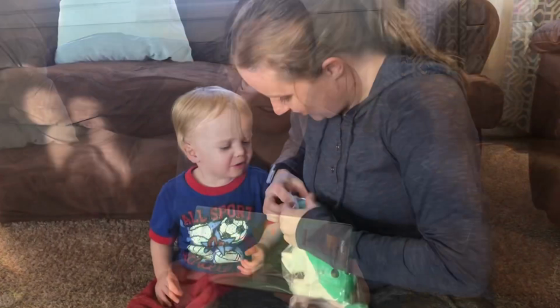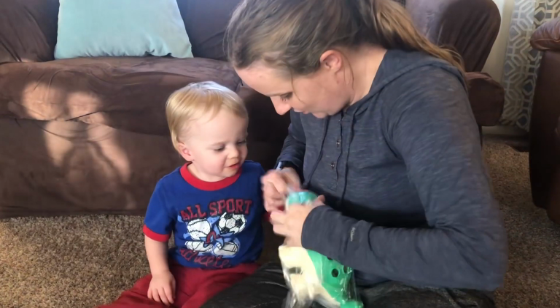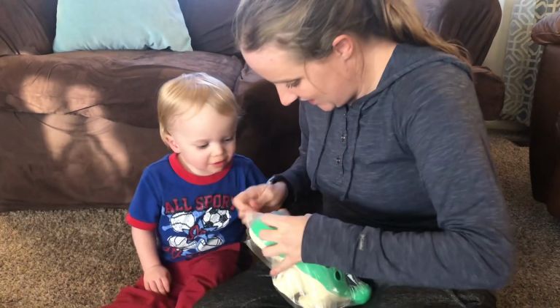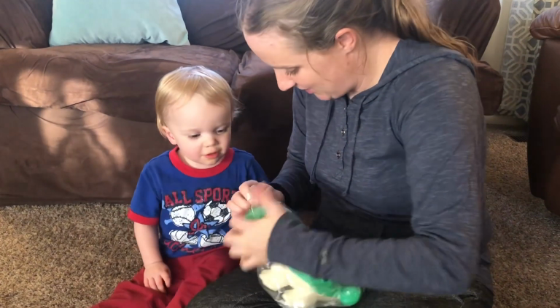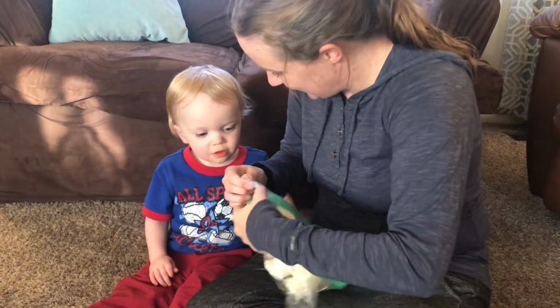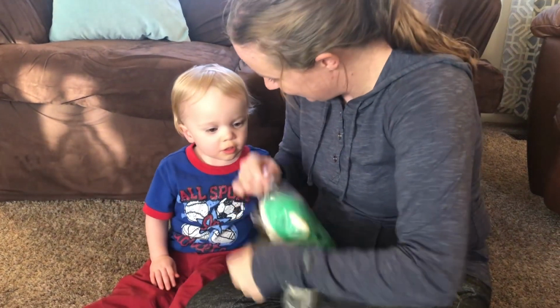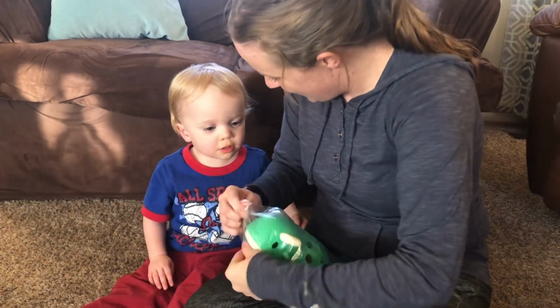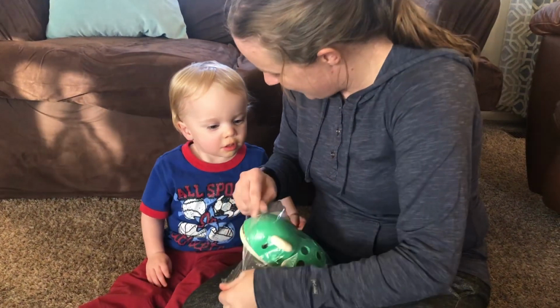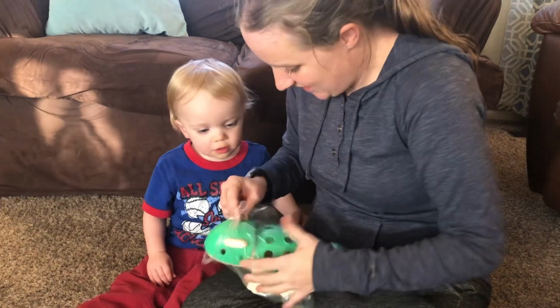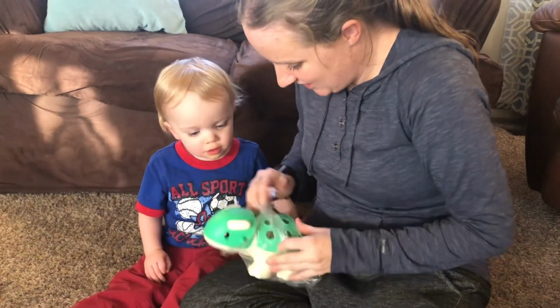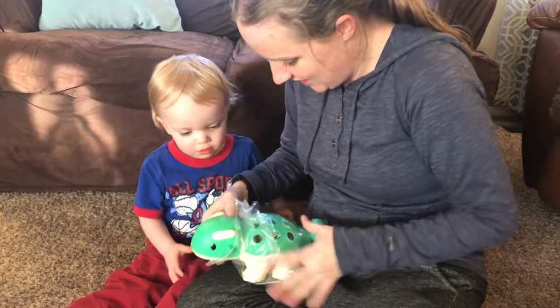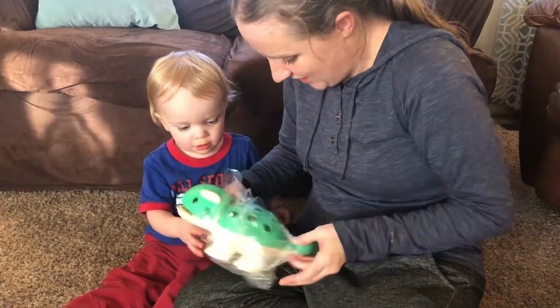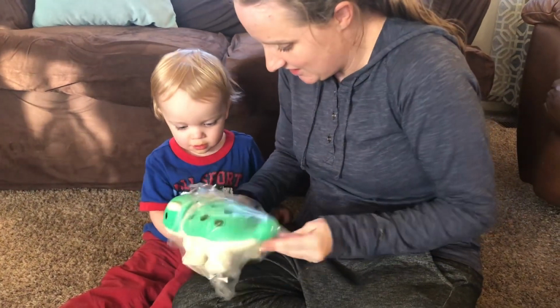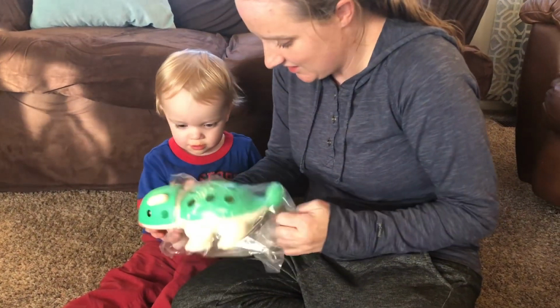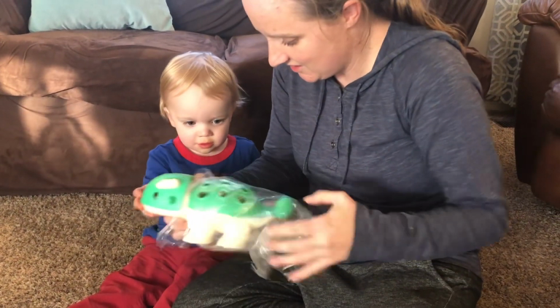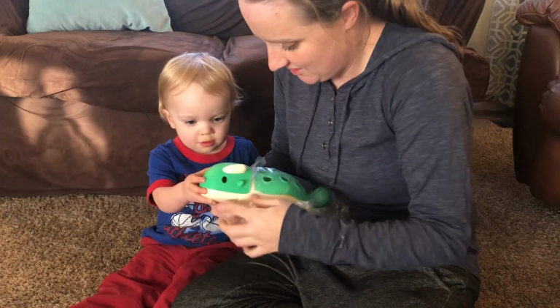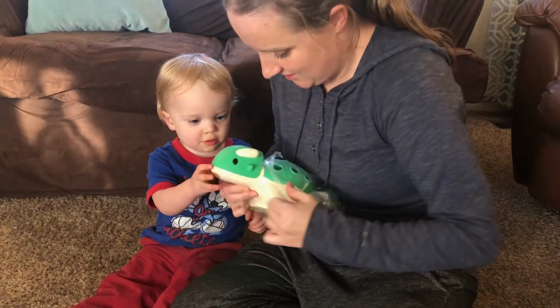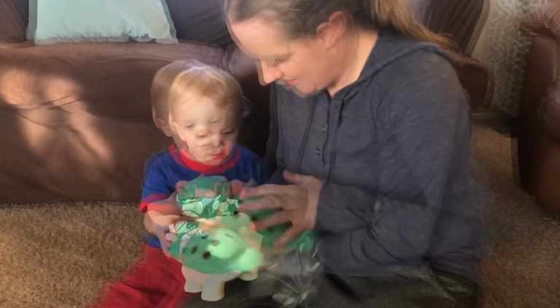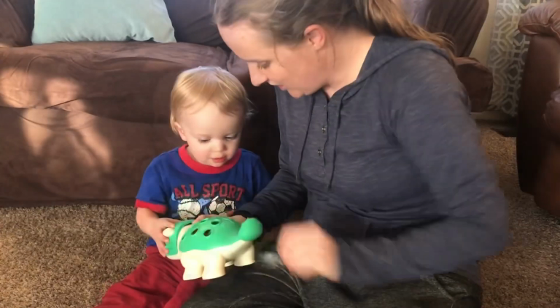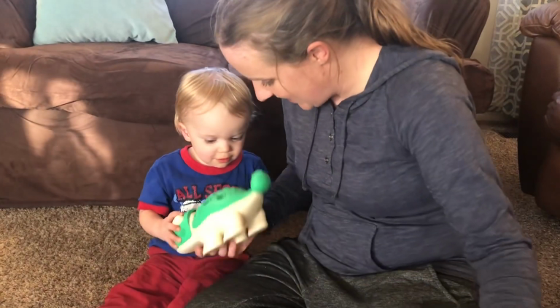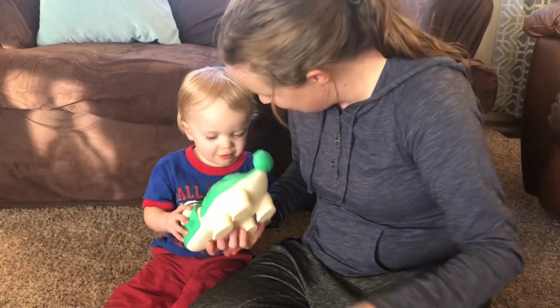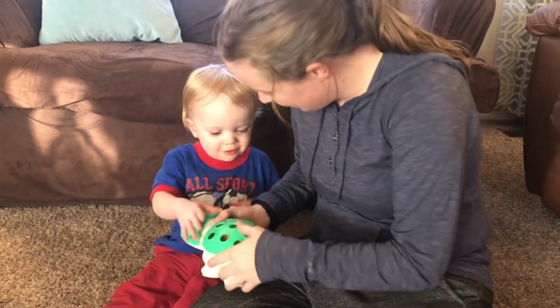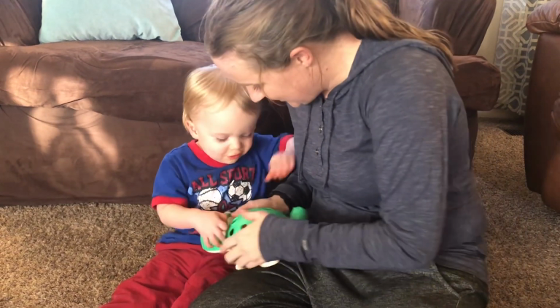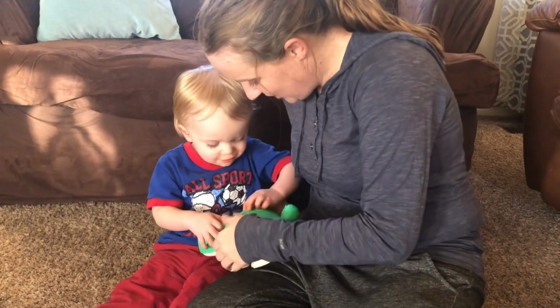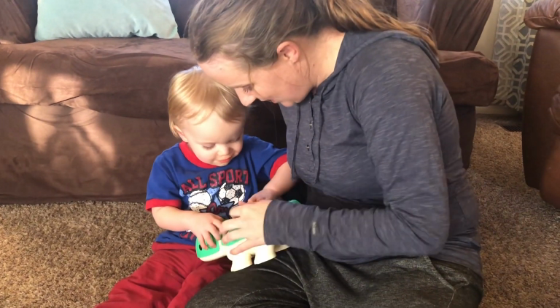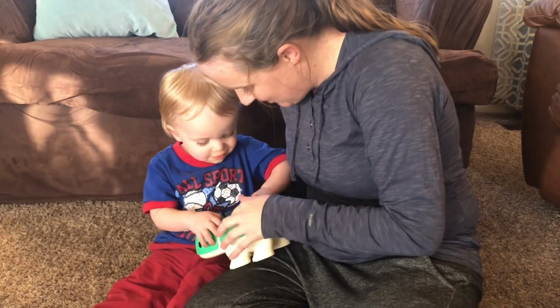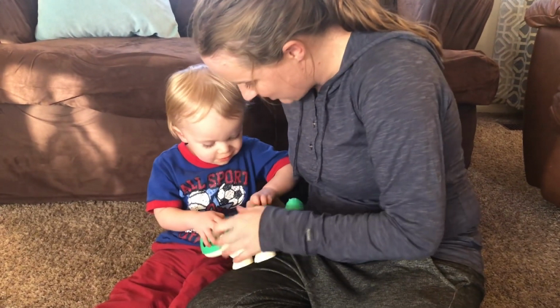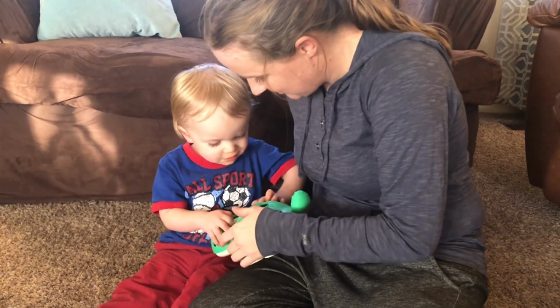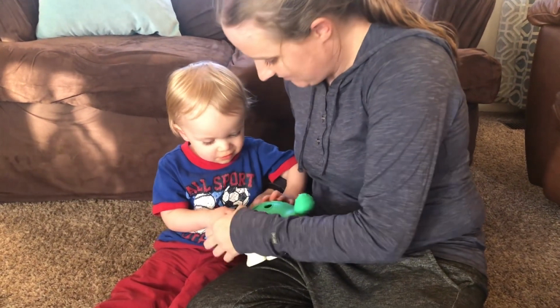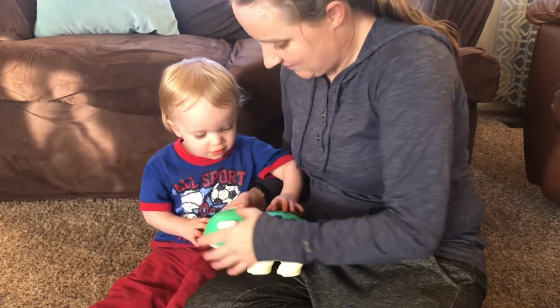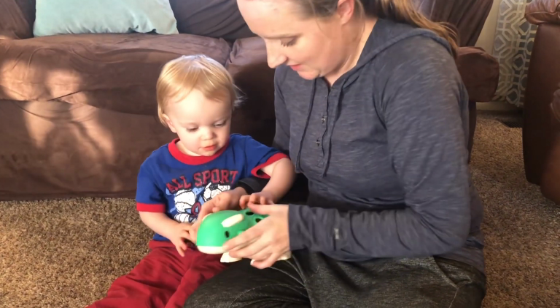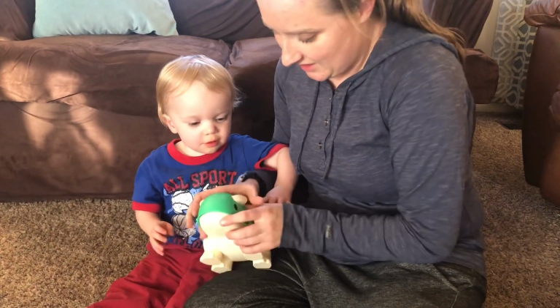Are you so excited to play with it? We're going to get the dinosaur out. Look at that. We have to get him out.